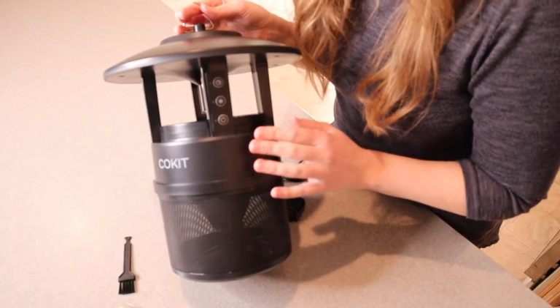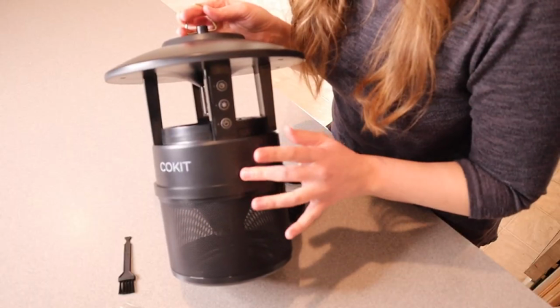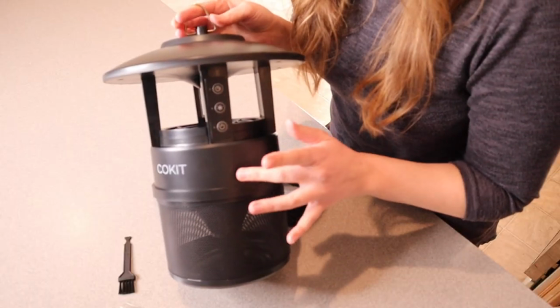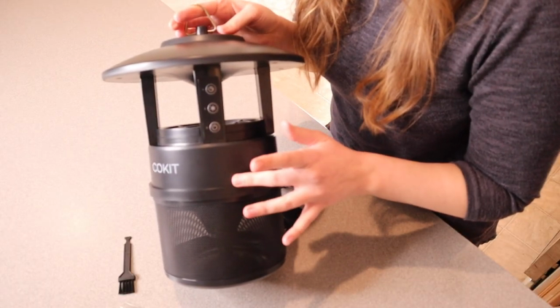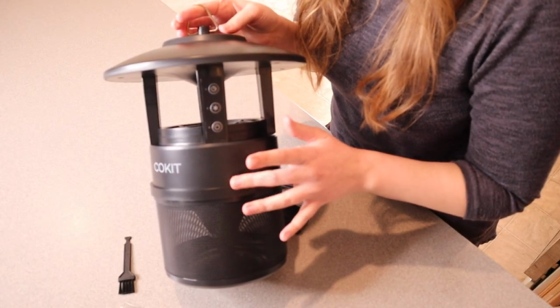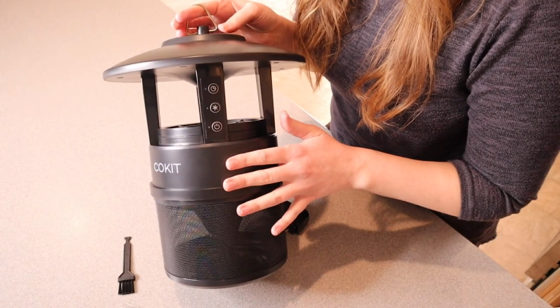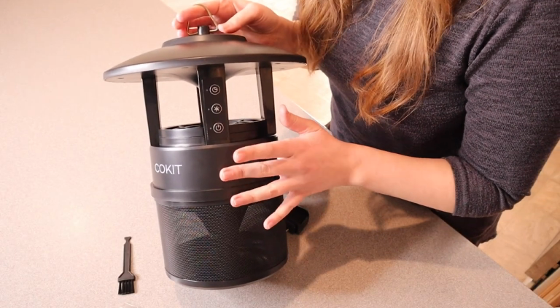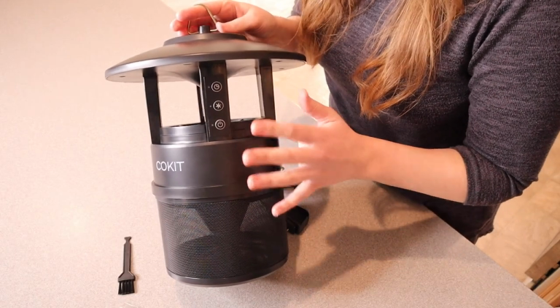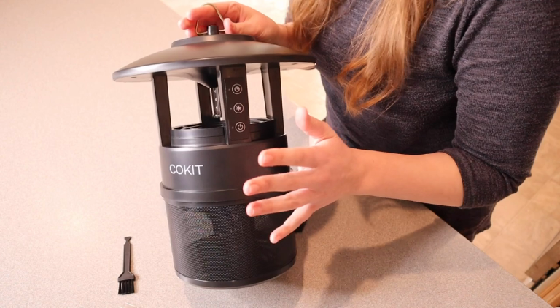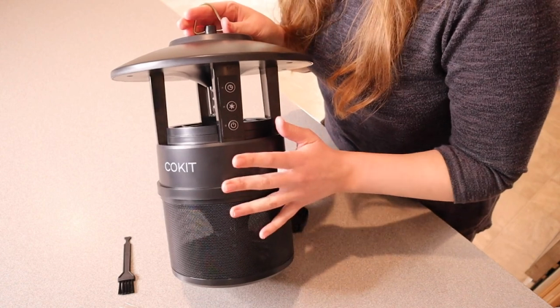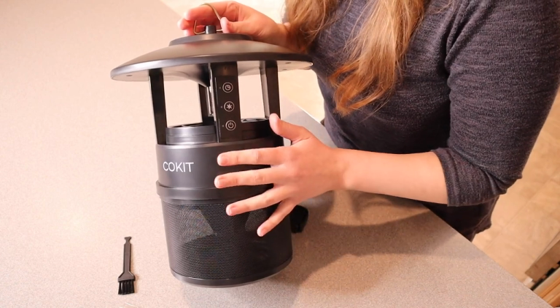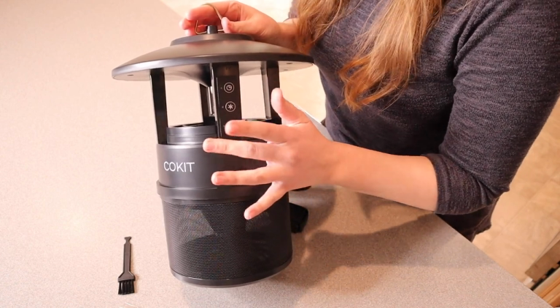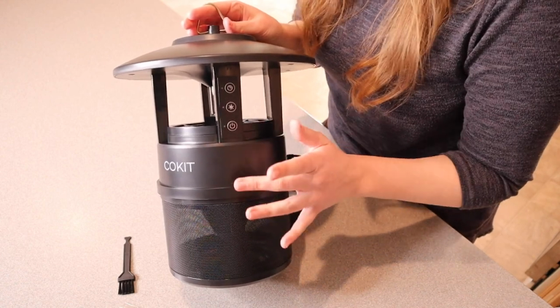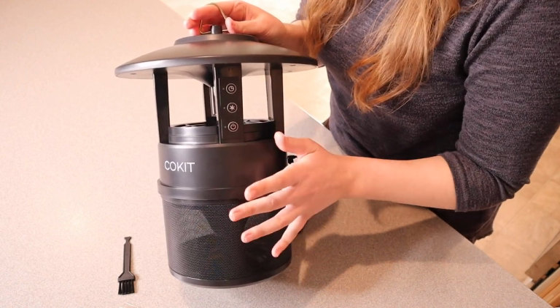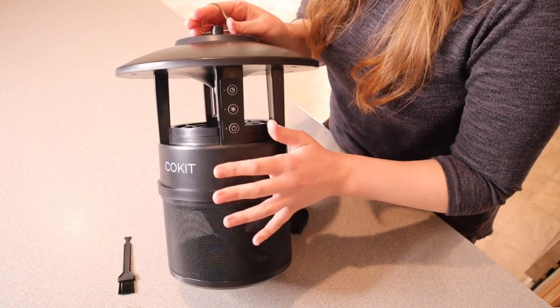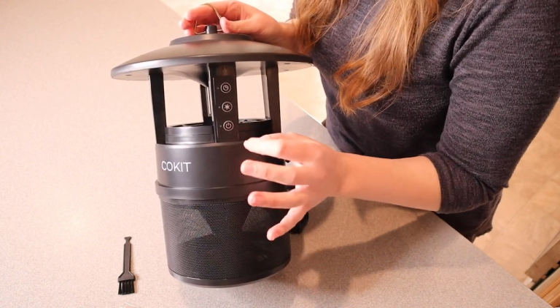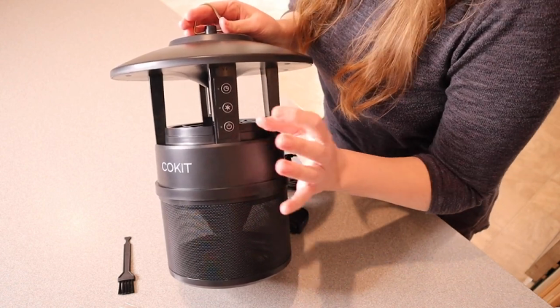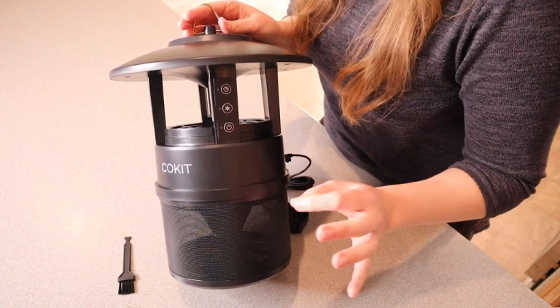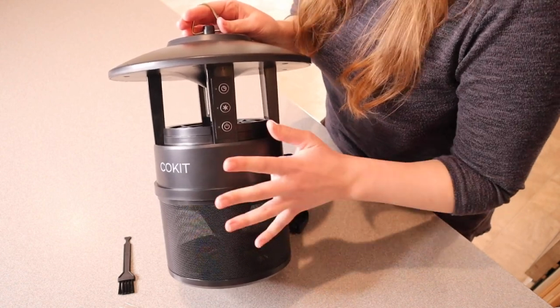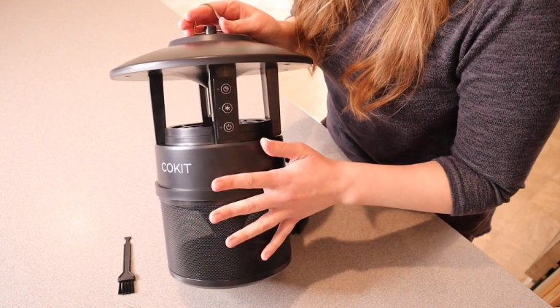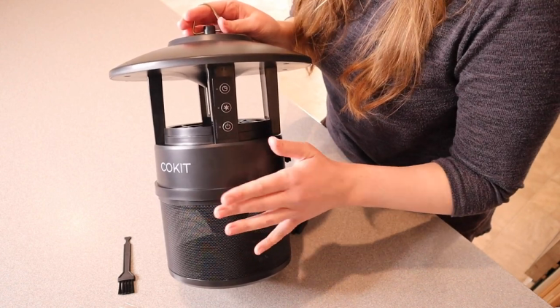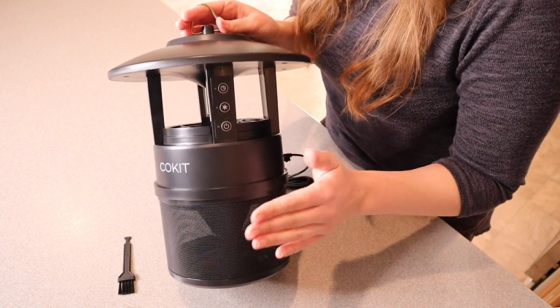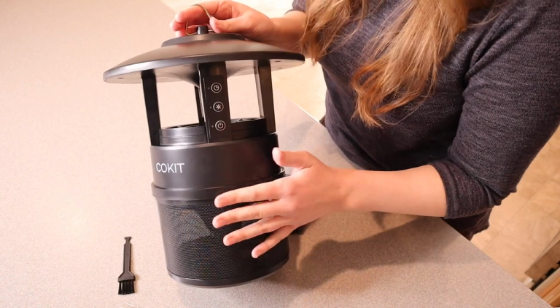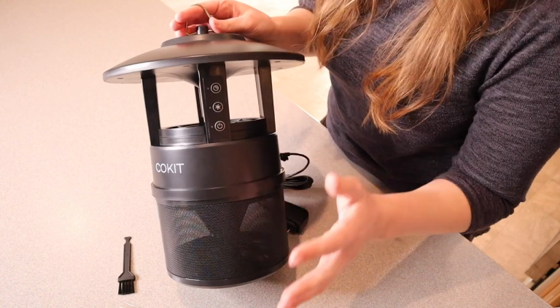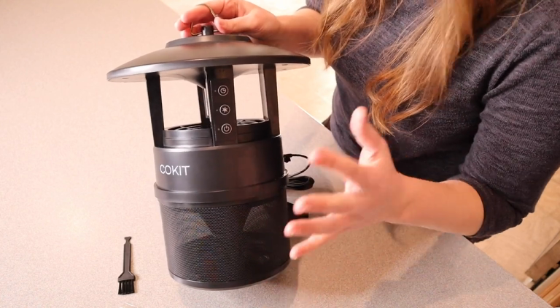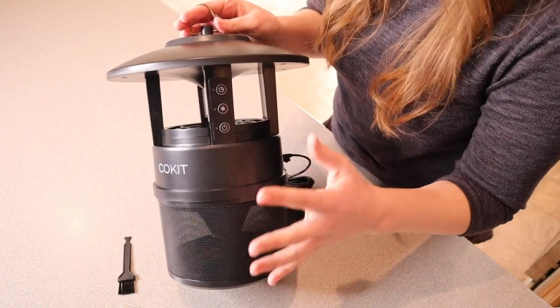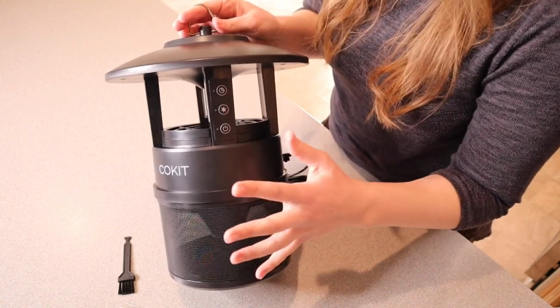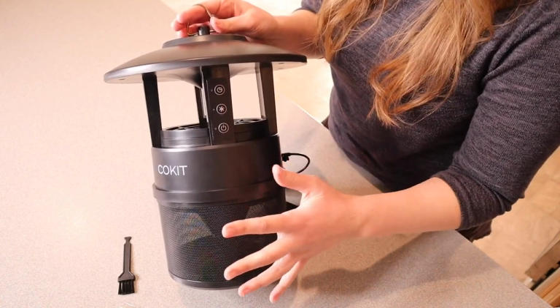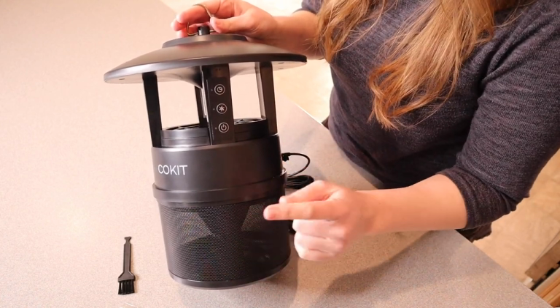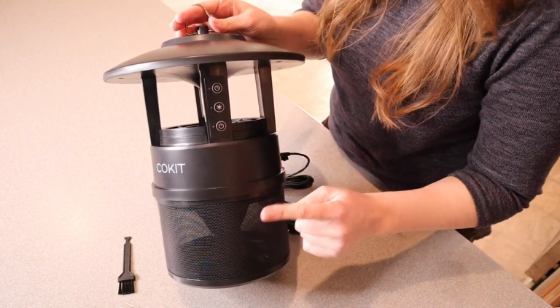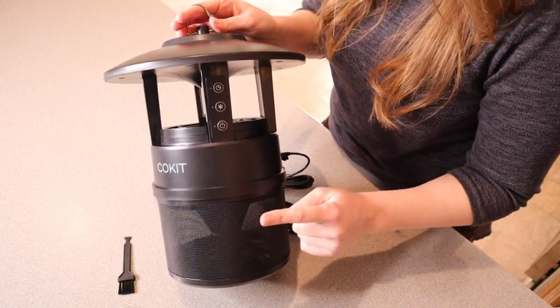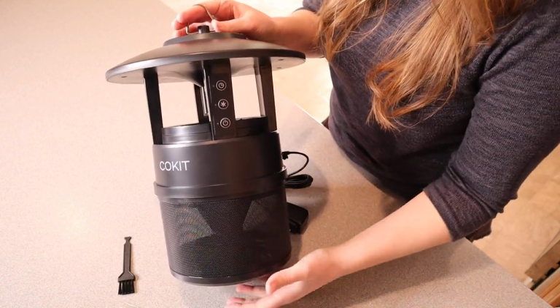Something I really like about this insect trap is that there's no electricity or harmful chemicals — nothing that's dangerous or toxic for my kids or anyone to touch on accident. I really like that.